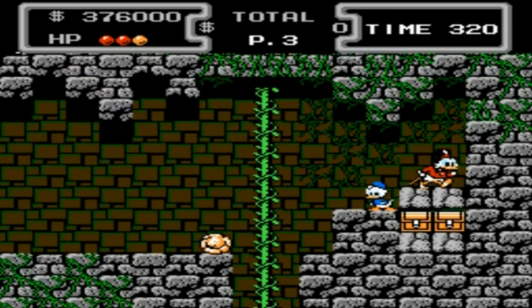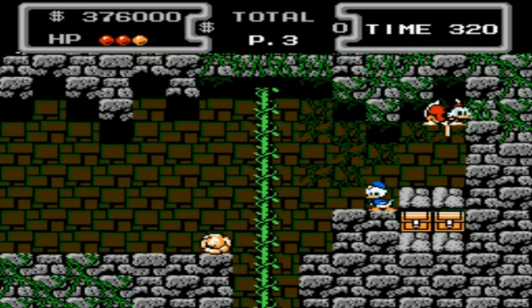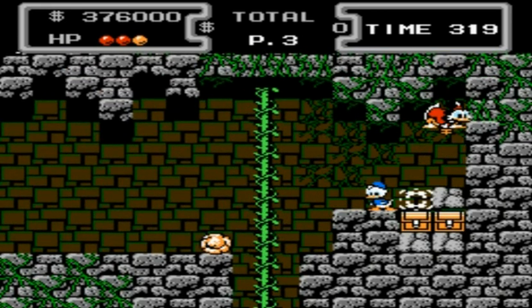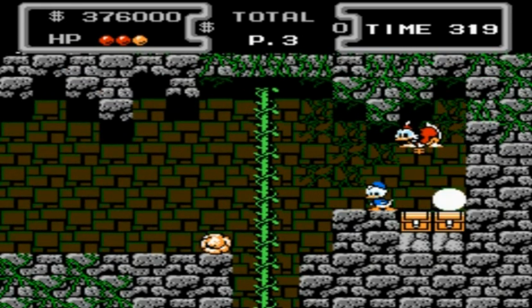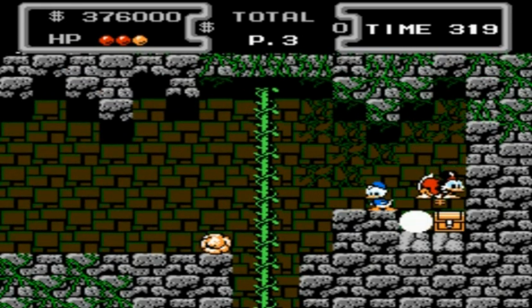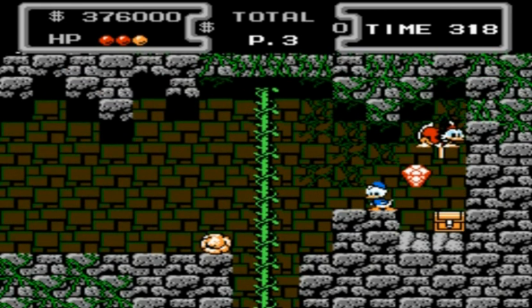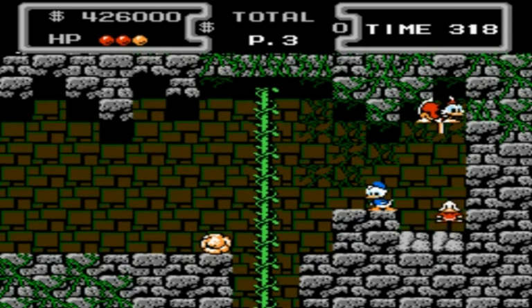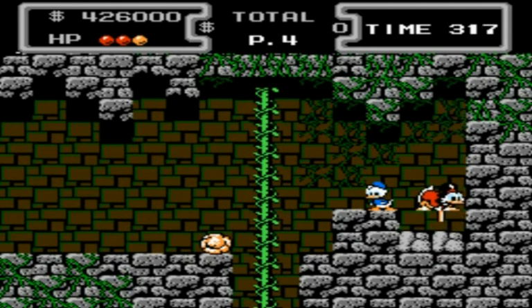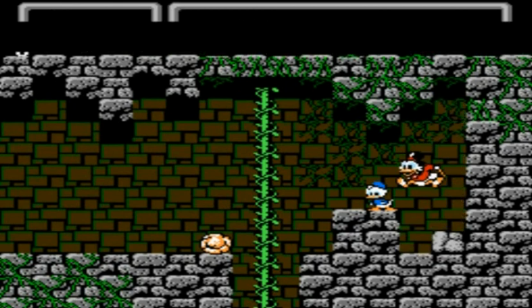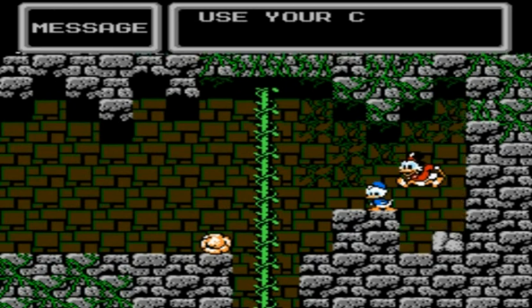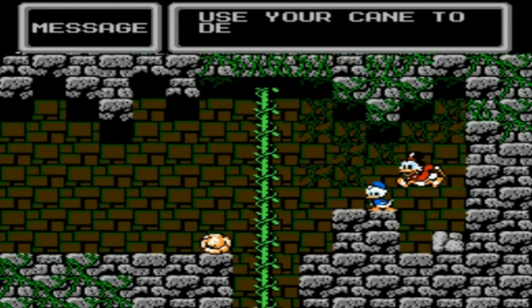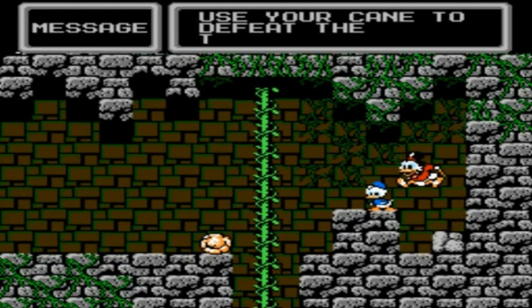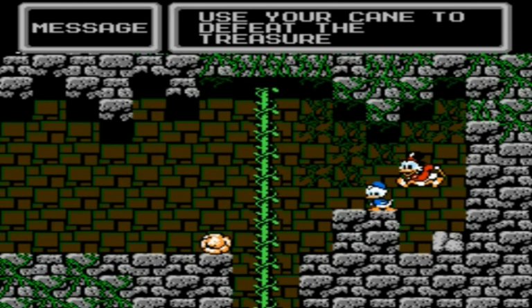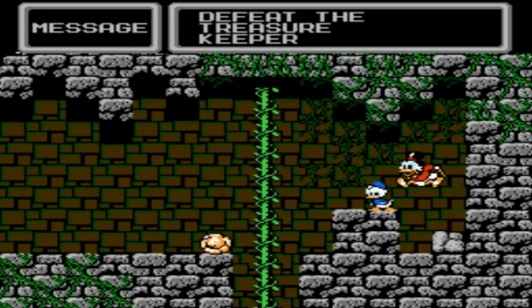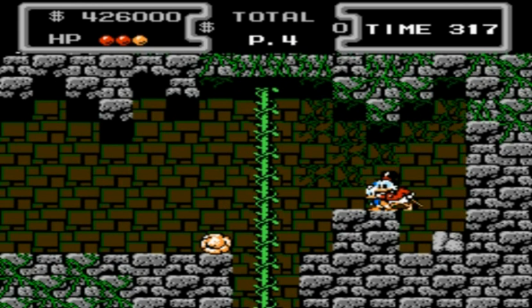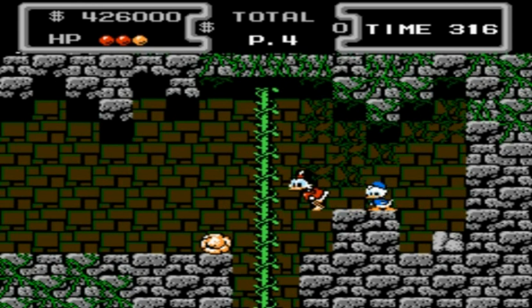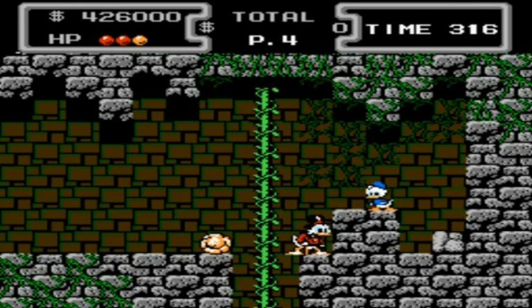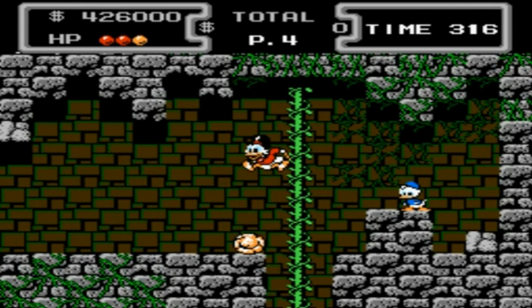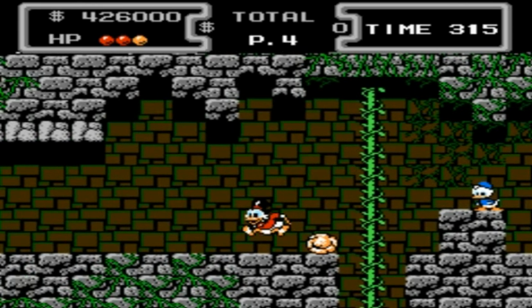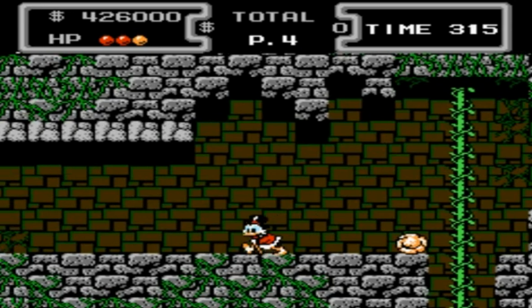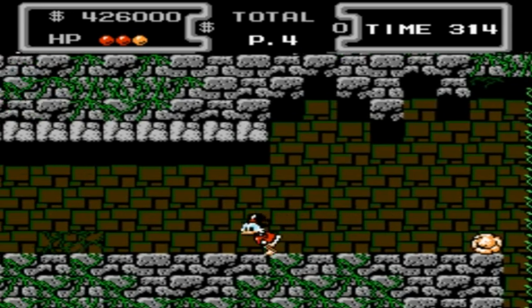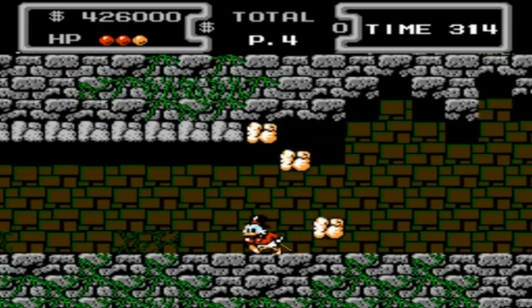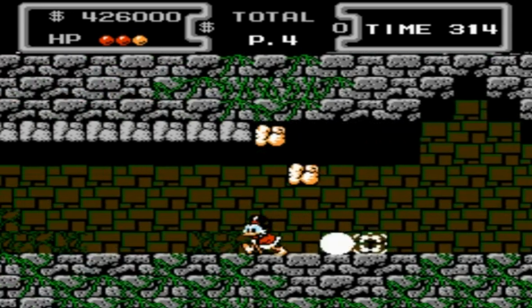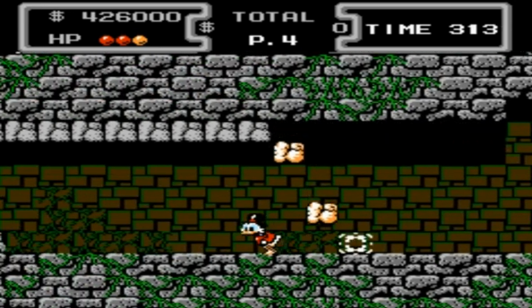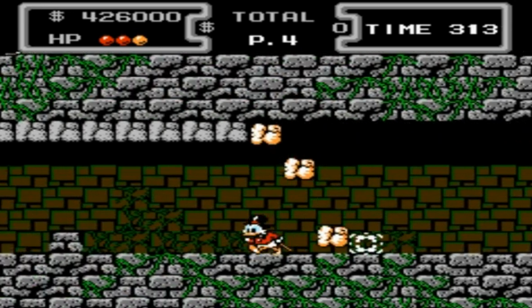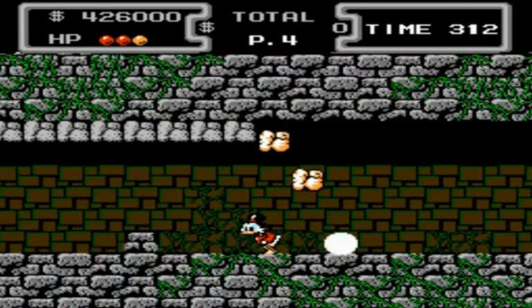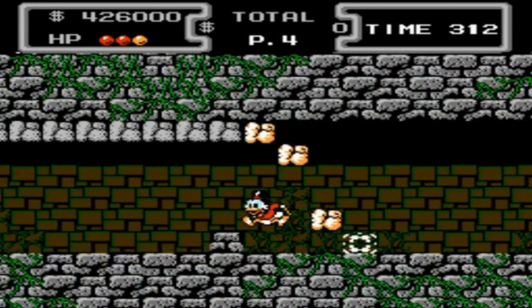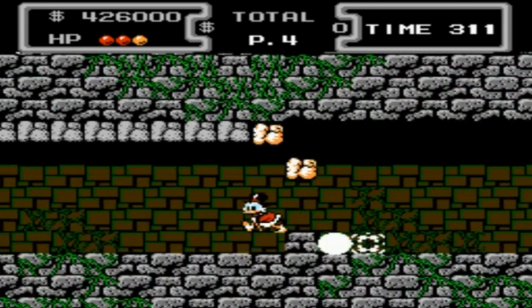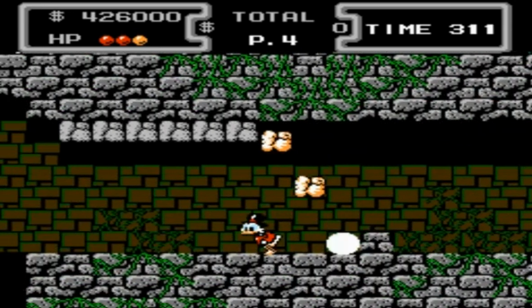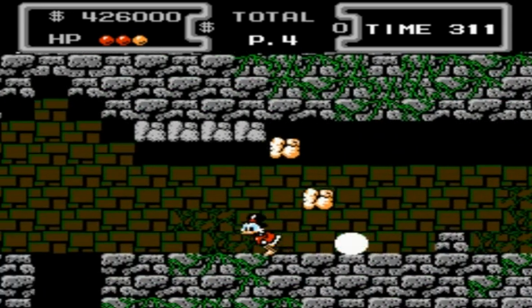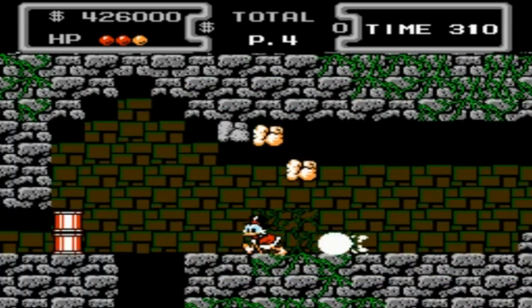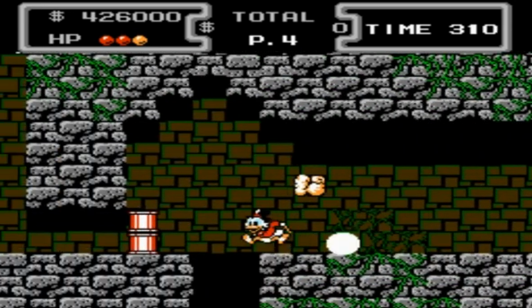Right there, you could either talk to that statue down there and pay in order to get a platform to show up, or you can do what I did — force one of those enemies to walk over there, and then bounce off his head to get up to that vine on the top.